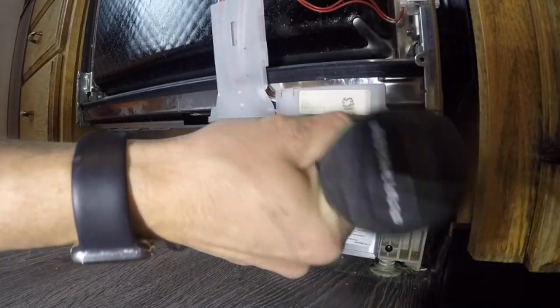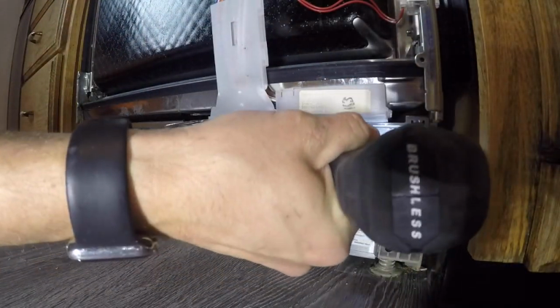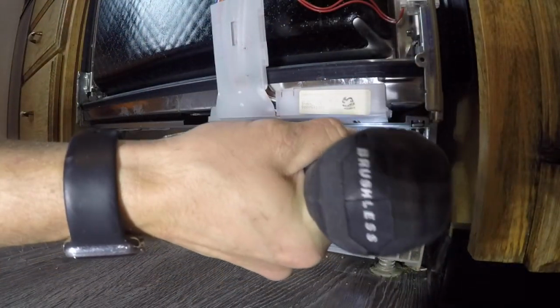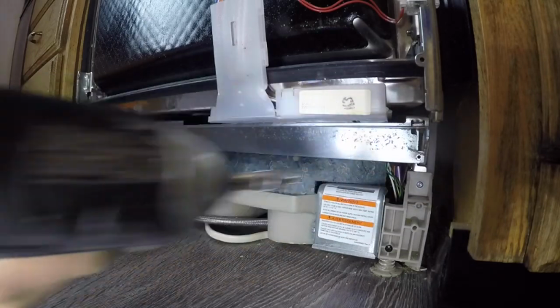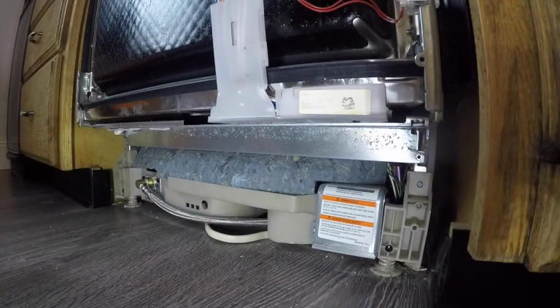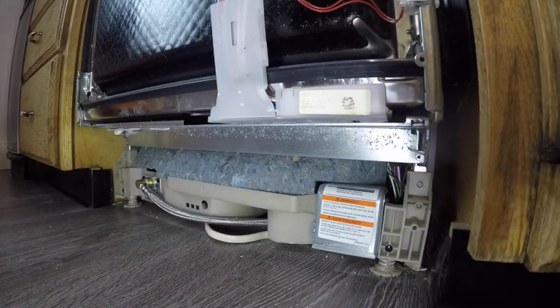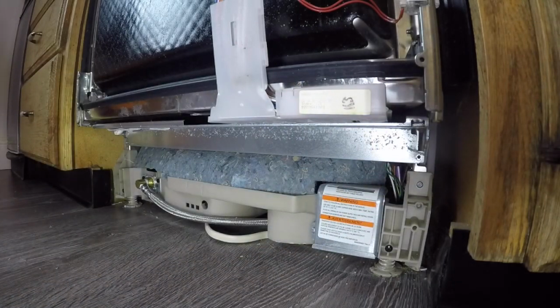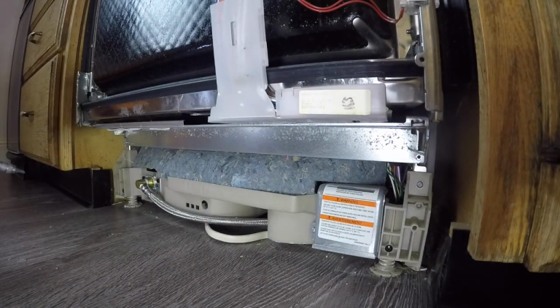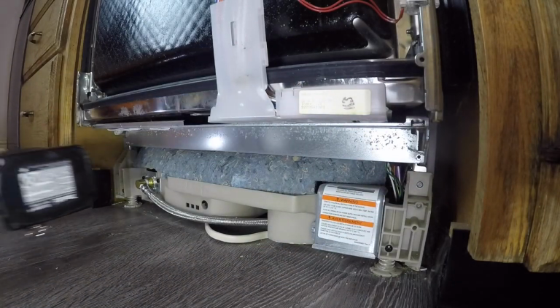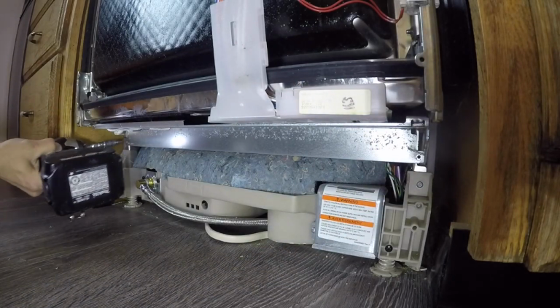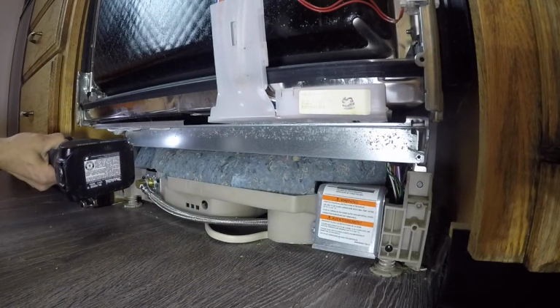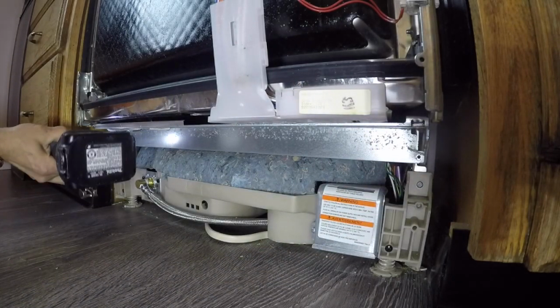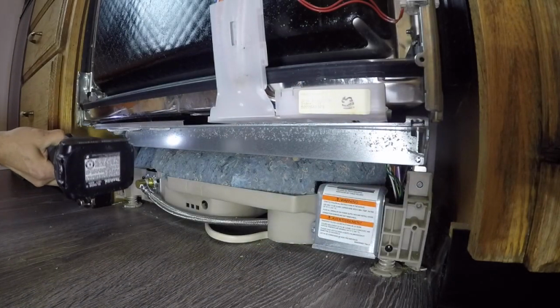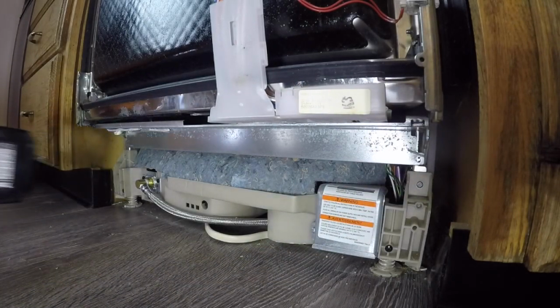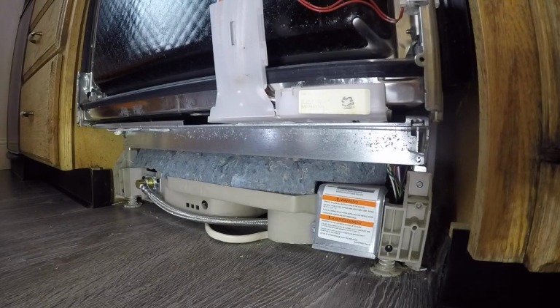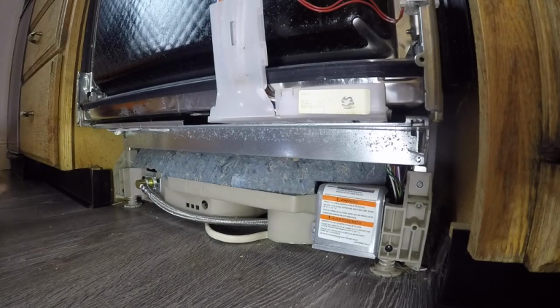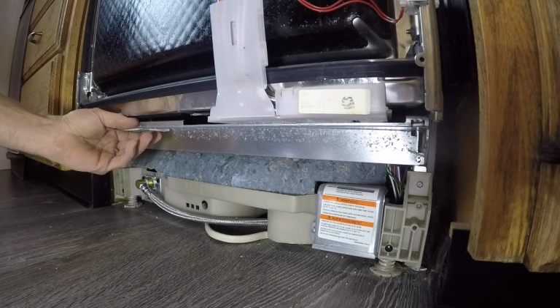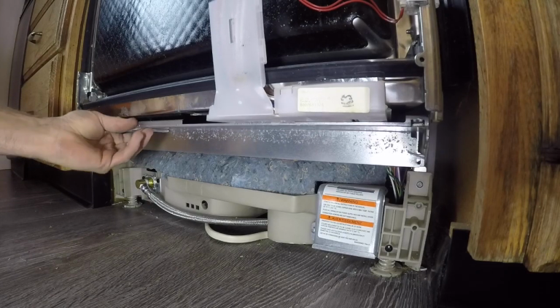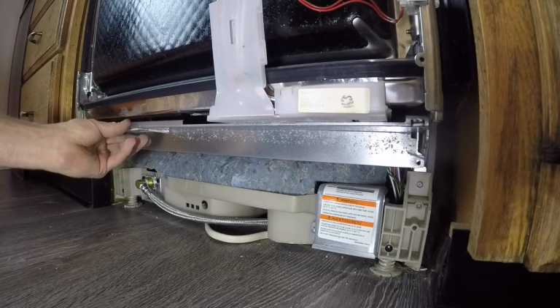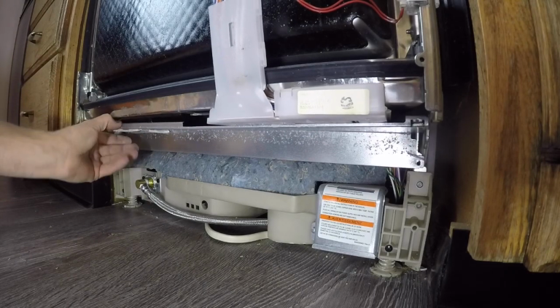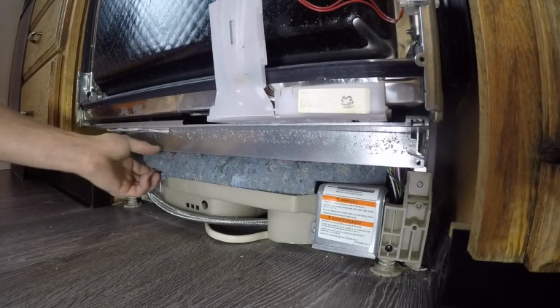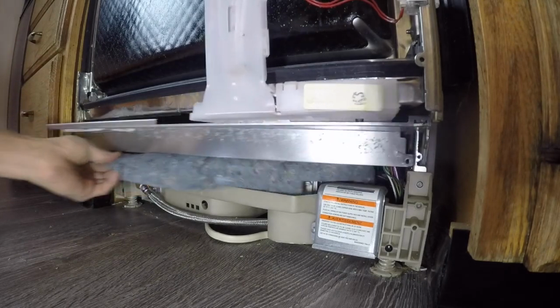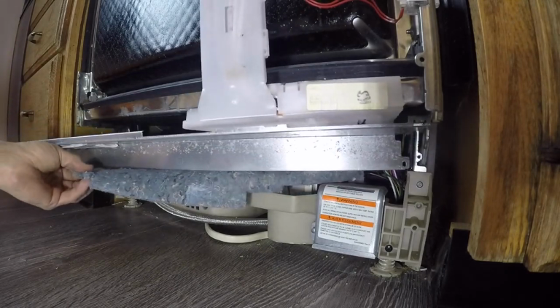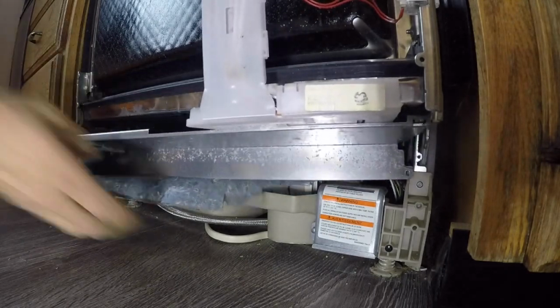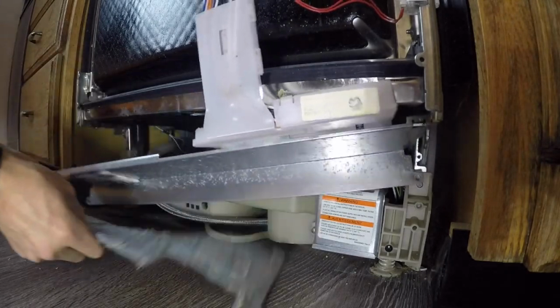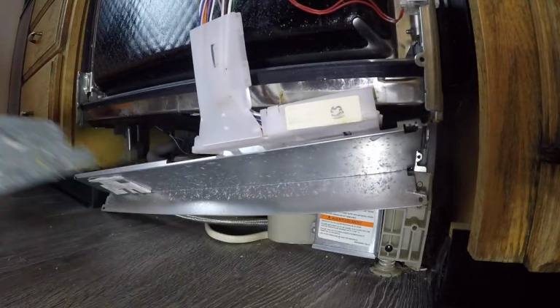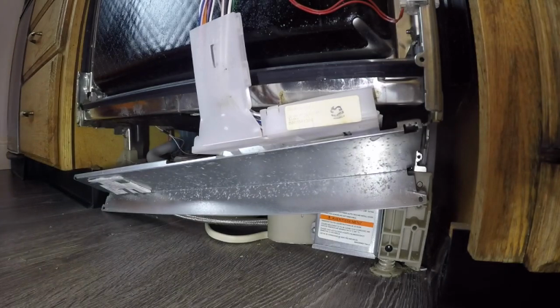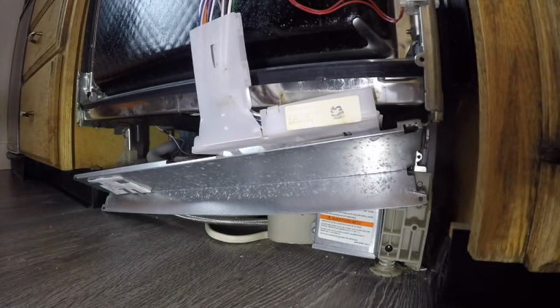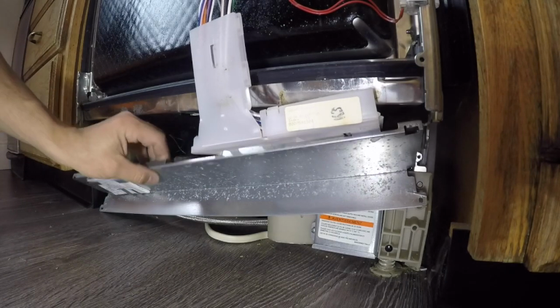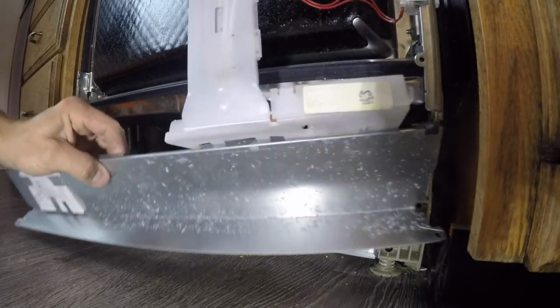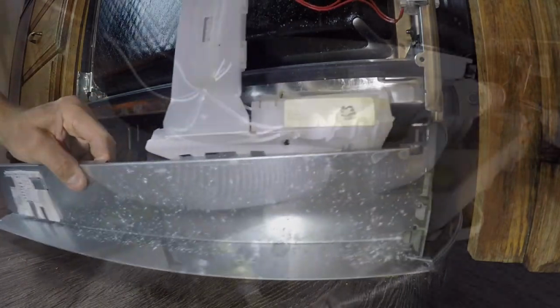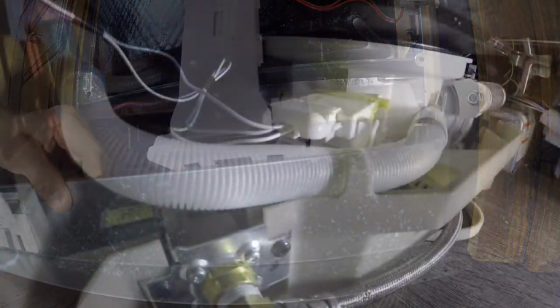Then we're going to remove this stainless access cover, which will open up the inside base of the dishwasher more so that we can have a better view of the pump, make it easier to get to. We'll move the insulation out as well.